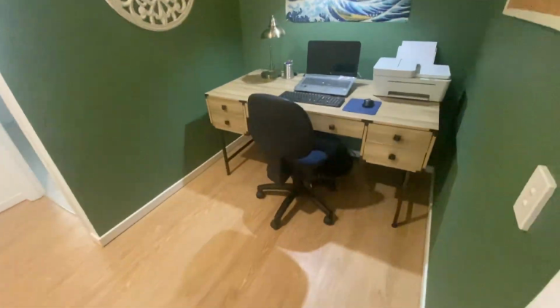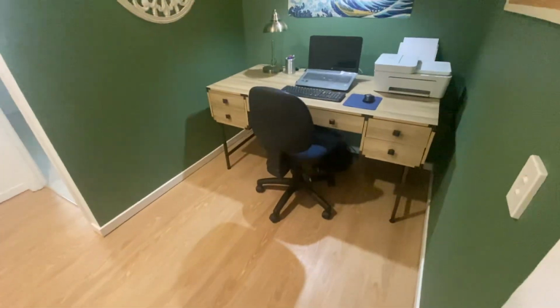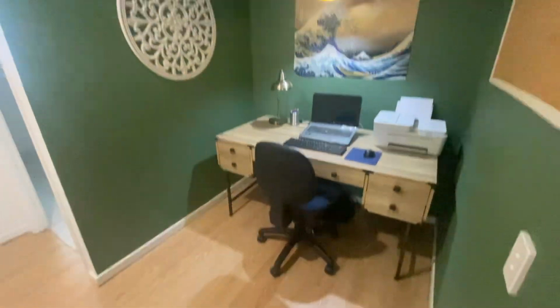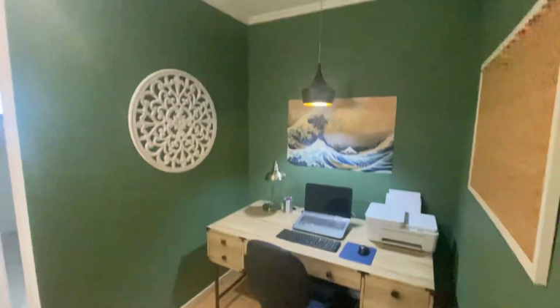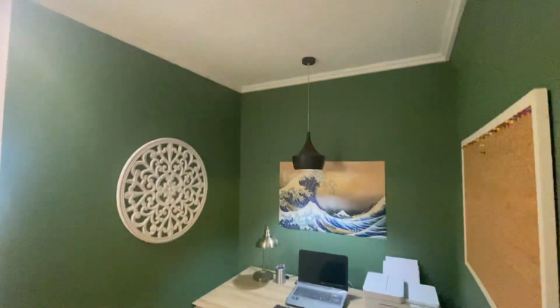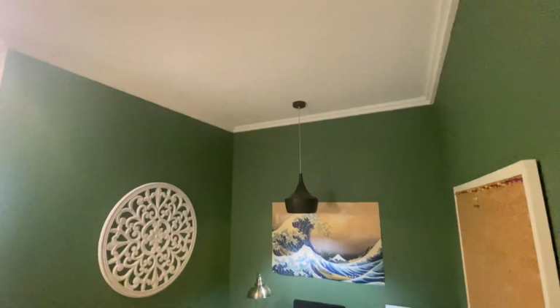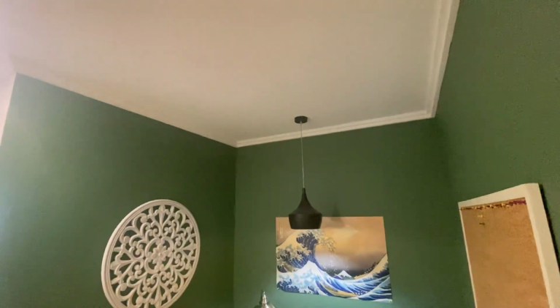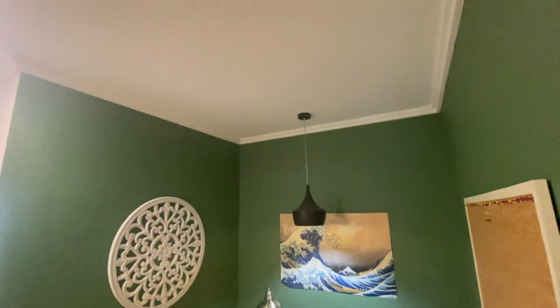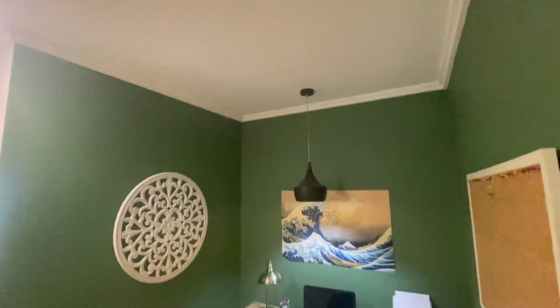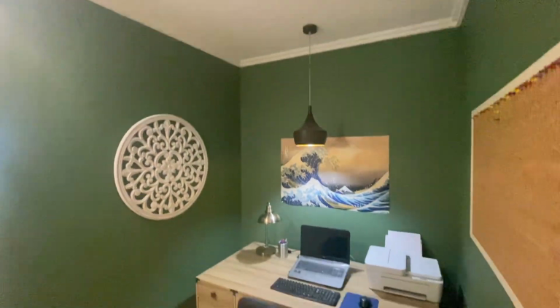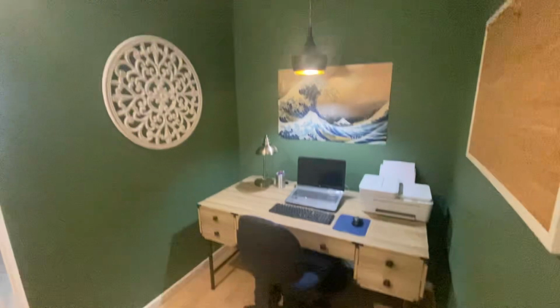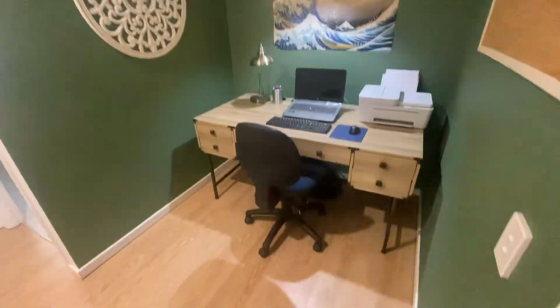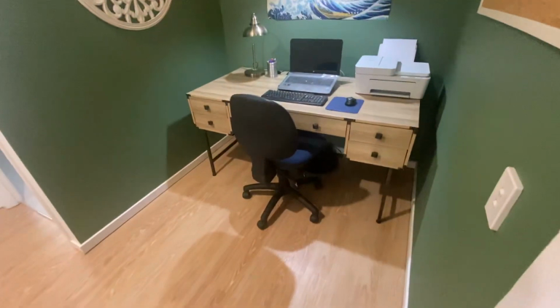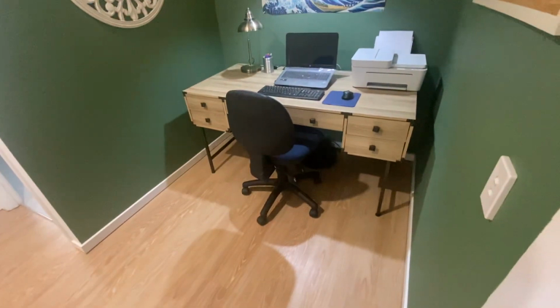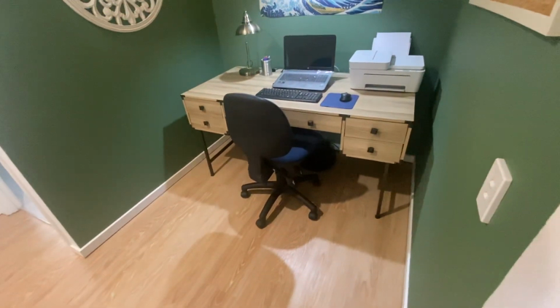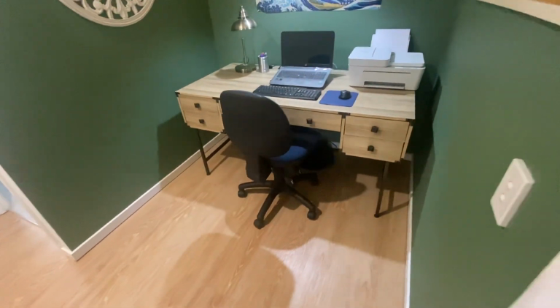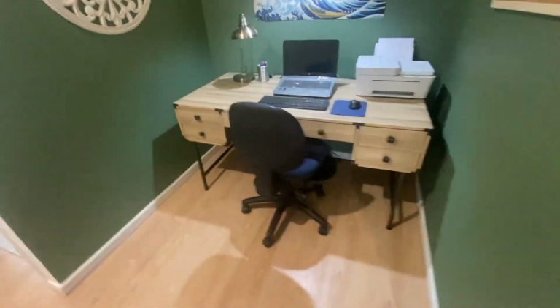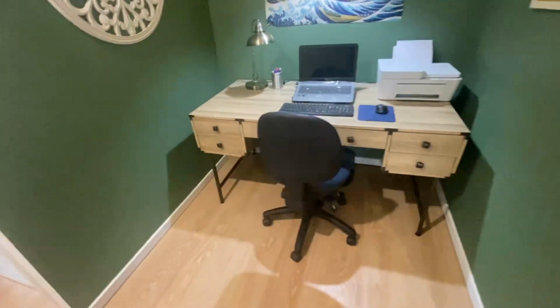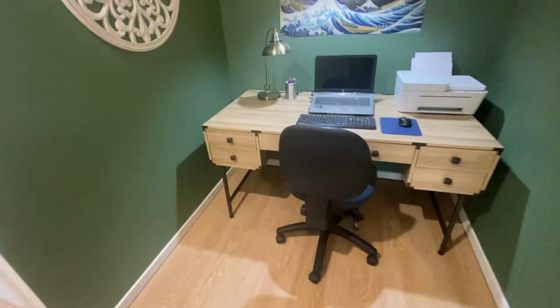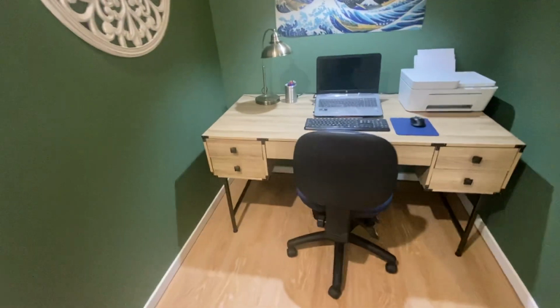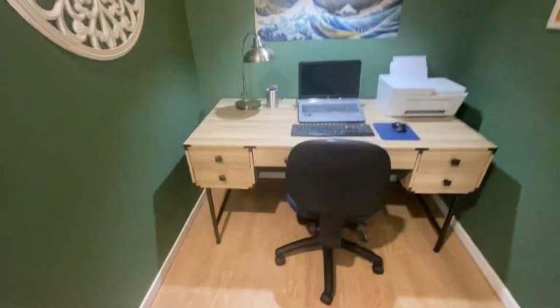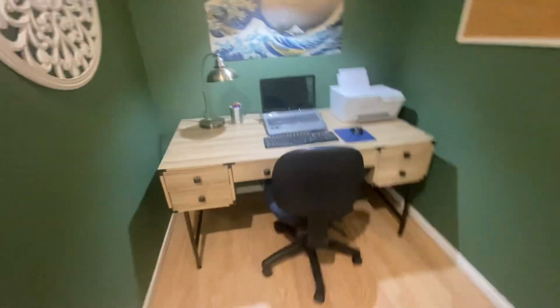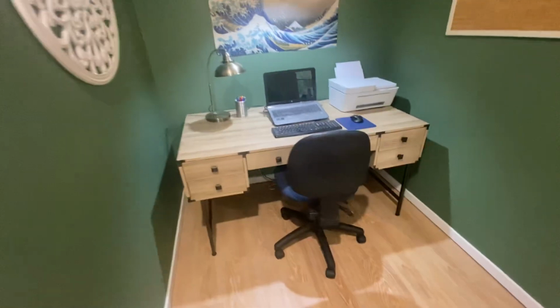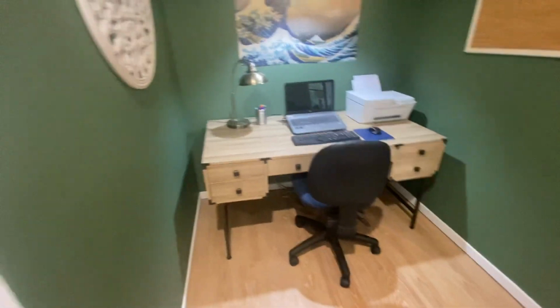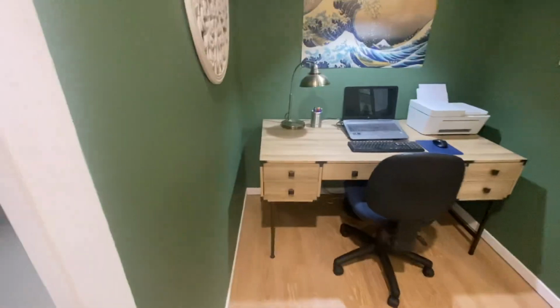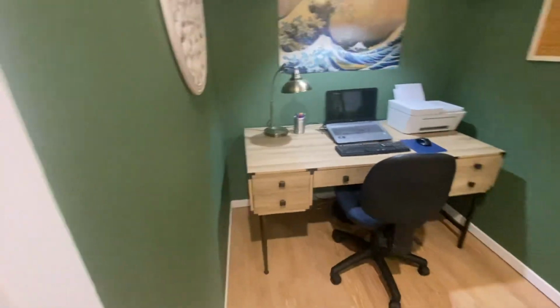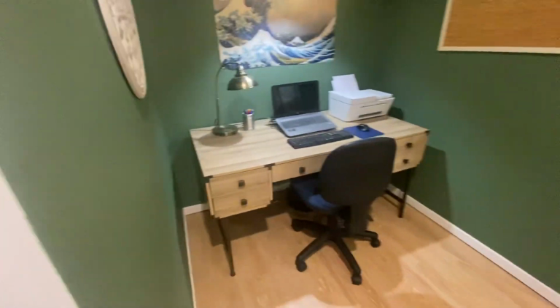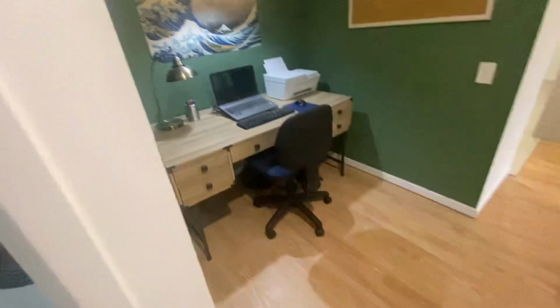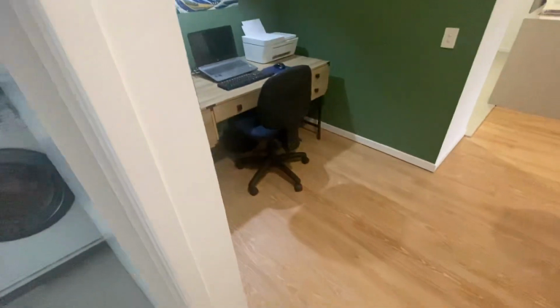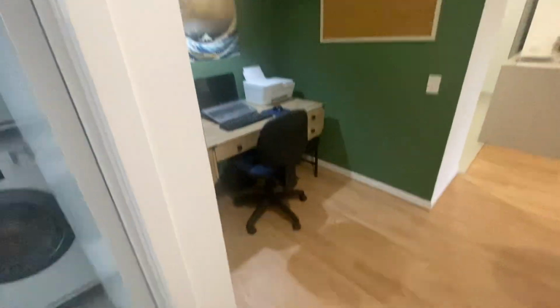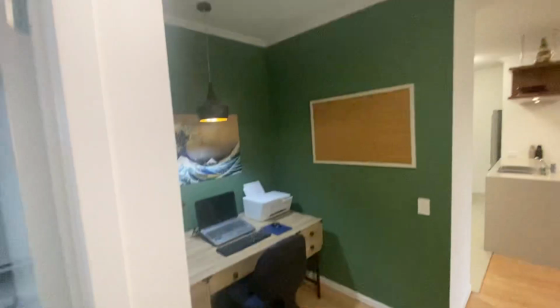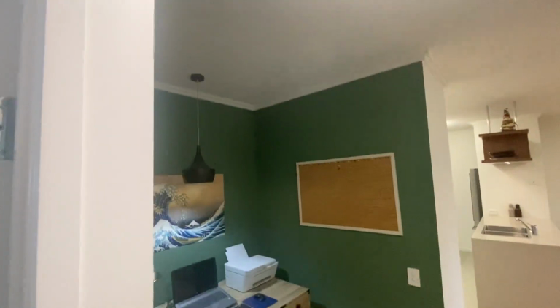Really like the study nook — this works really well. You could build this out with cabinetry in the future if you wanted to, or put a little sliding door to make it enclosed.